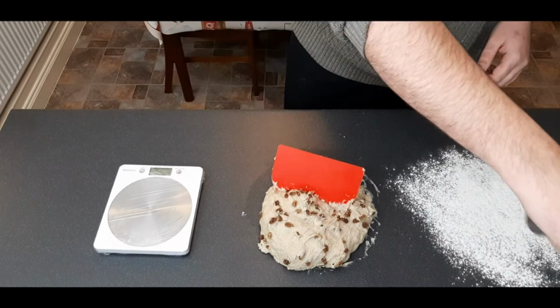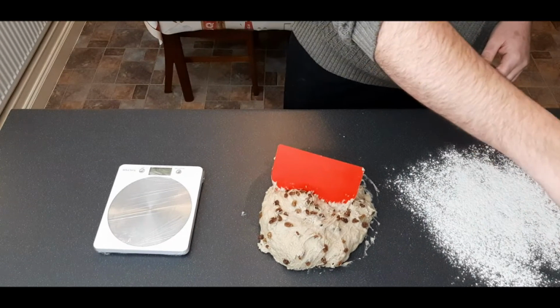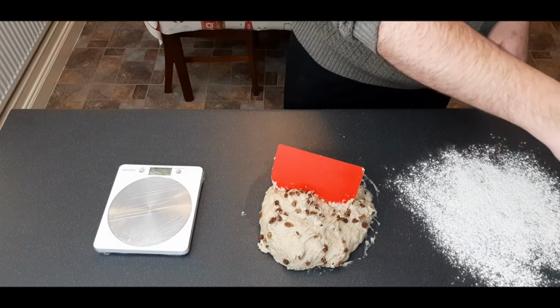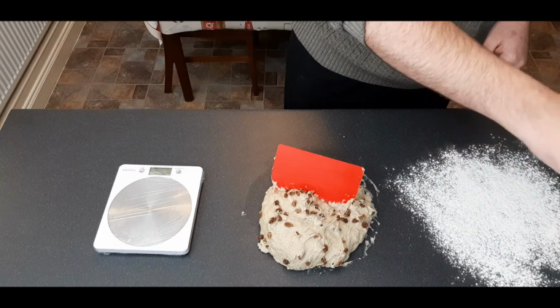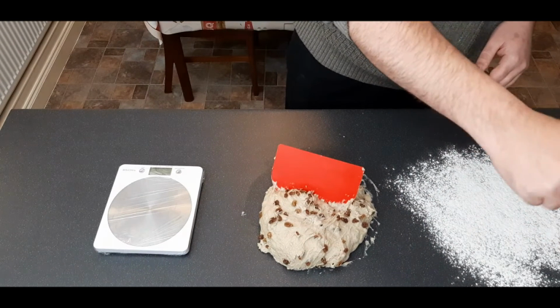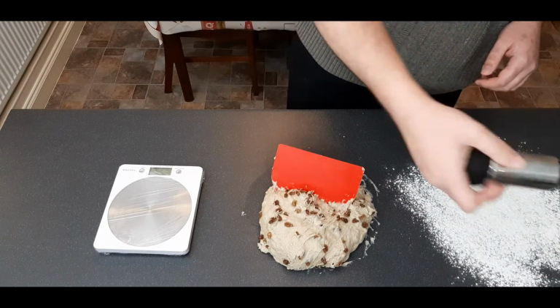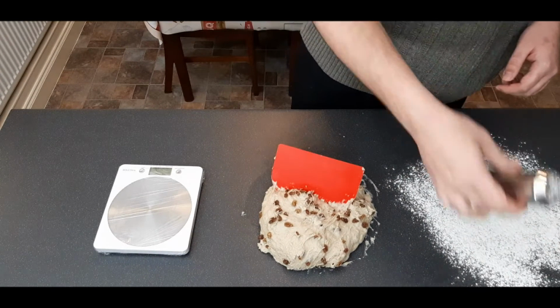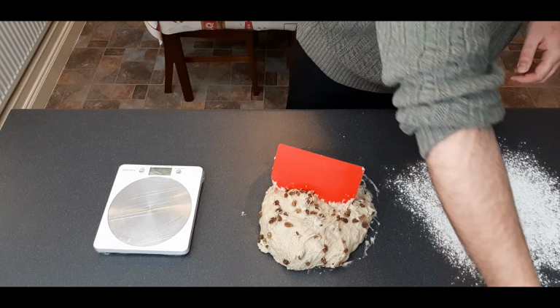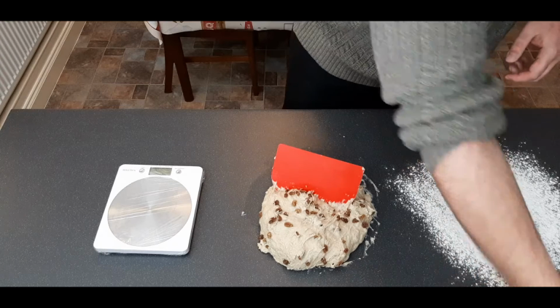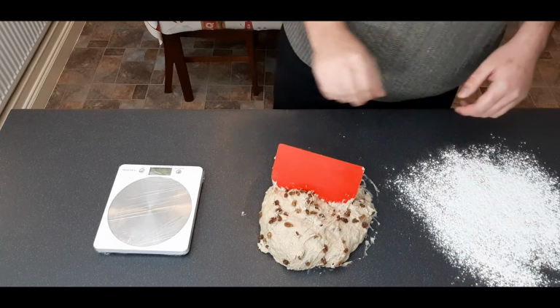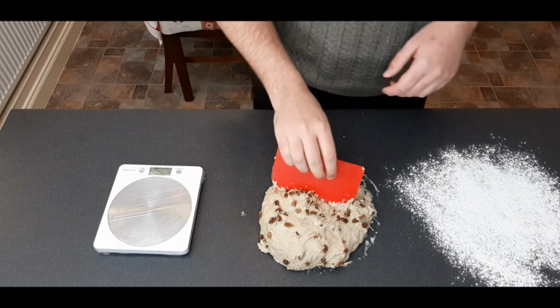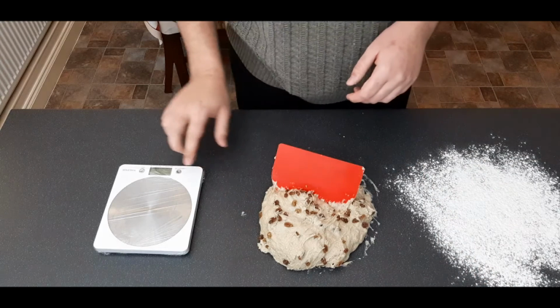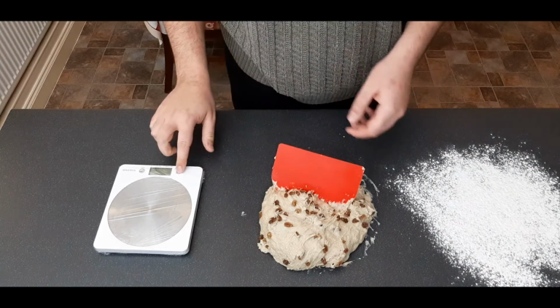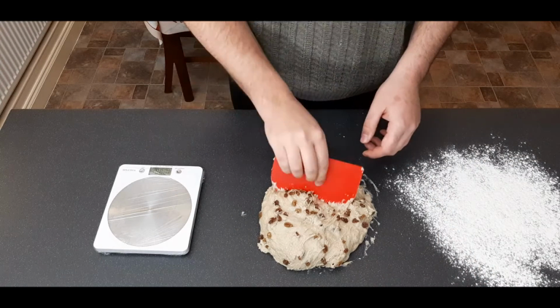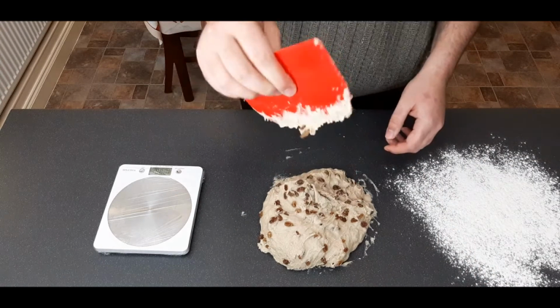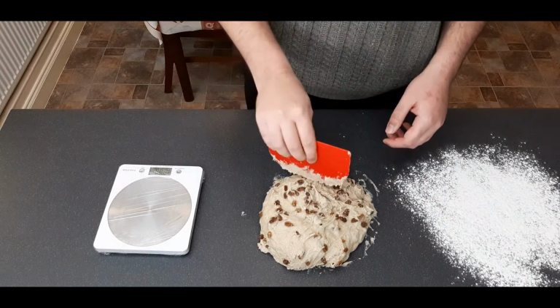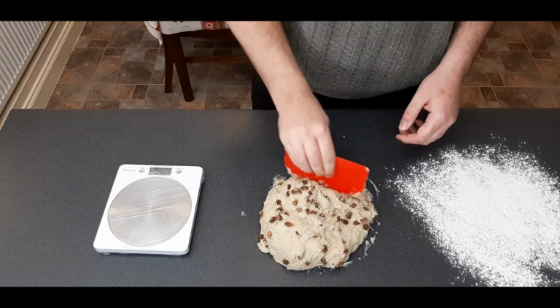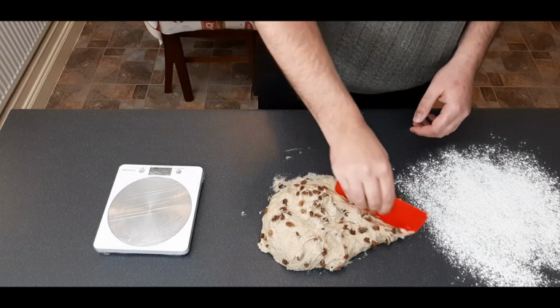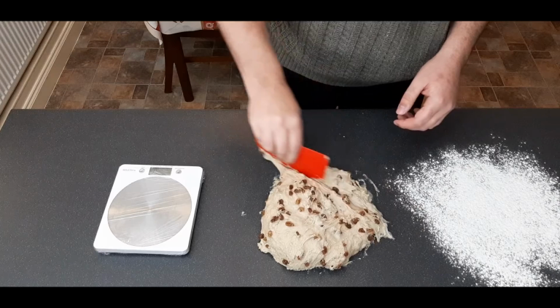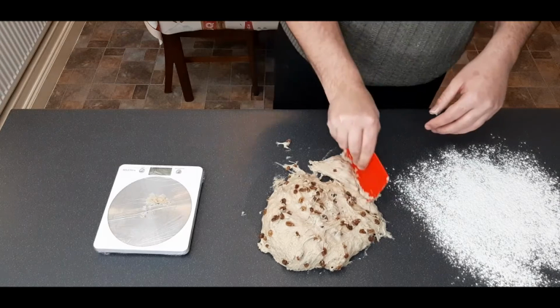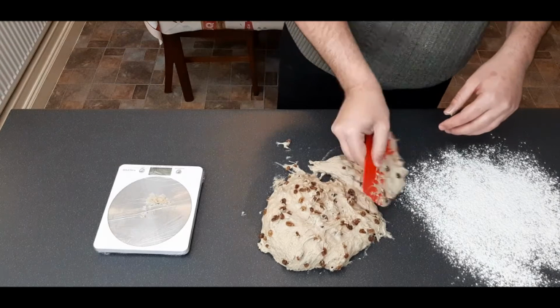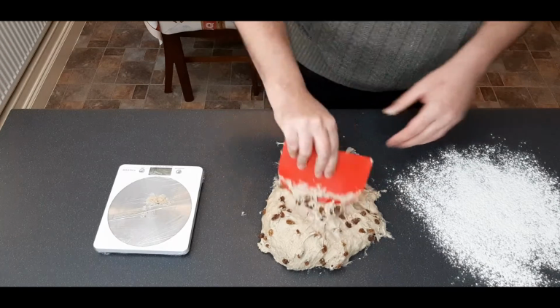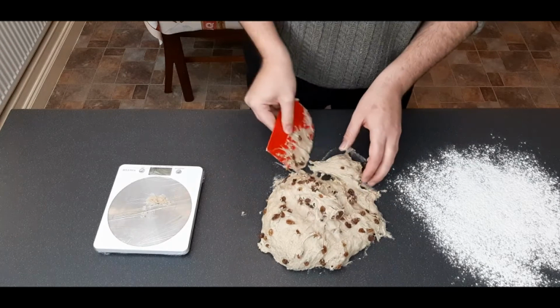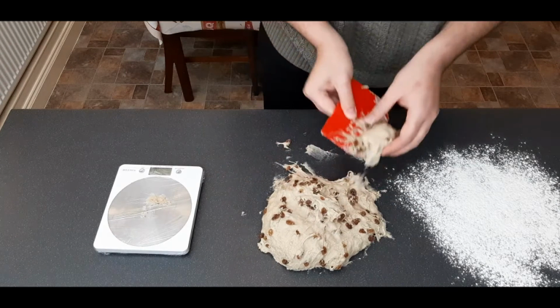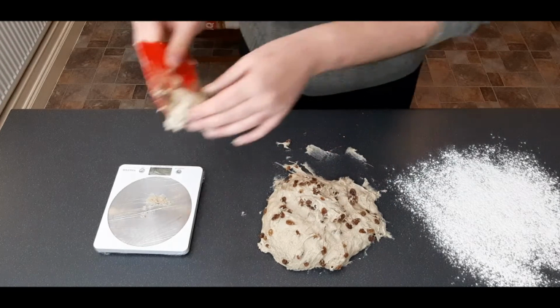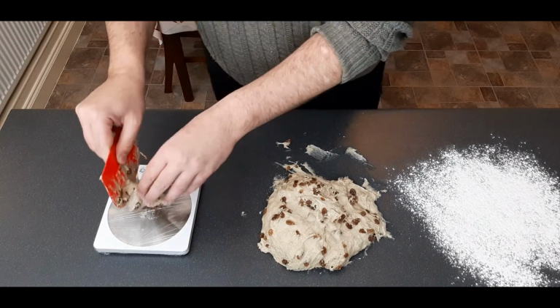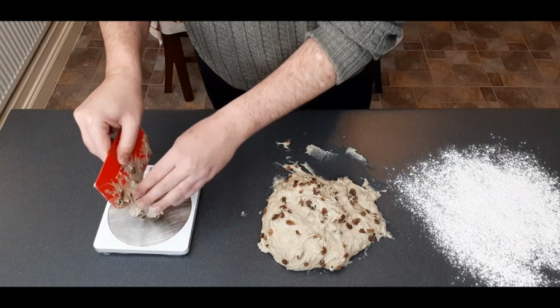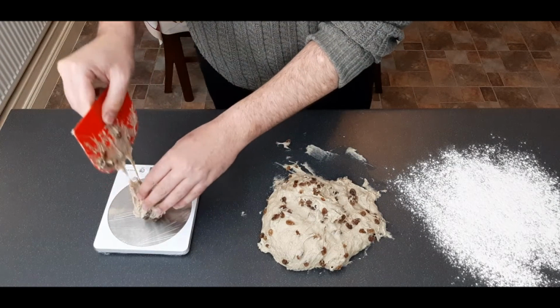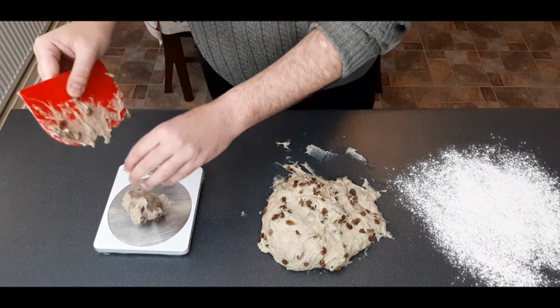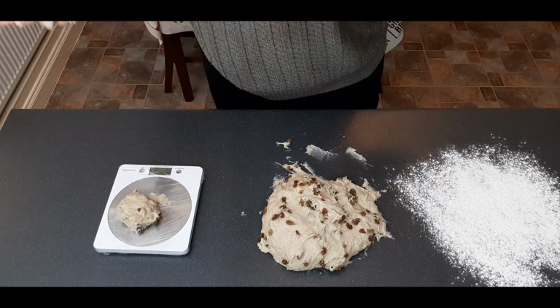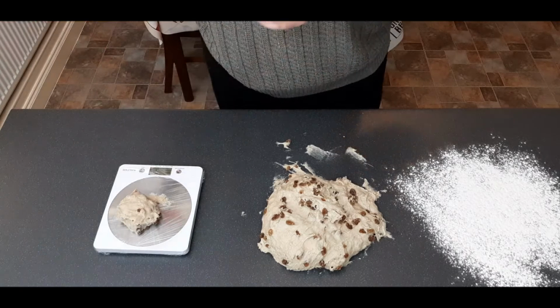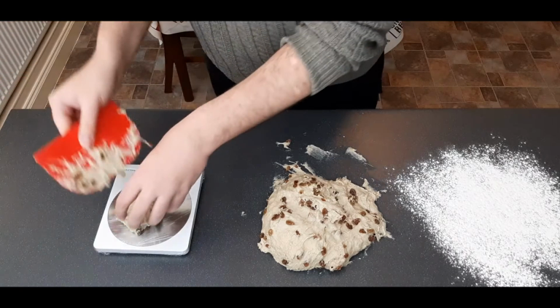Now it's time to weigh out our individual buns. I'm going to use 90 grams per bun — you can go bigger or smaller if you like, but 90 grams seems about right. This dough is still extremely sticky, so make sure you heavily flour your work surface, then weigh out each bun and put it onto the flour.